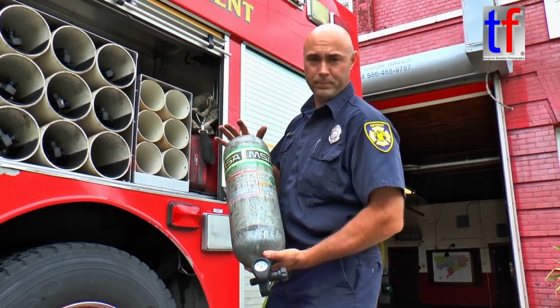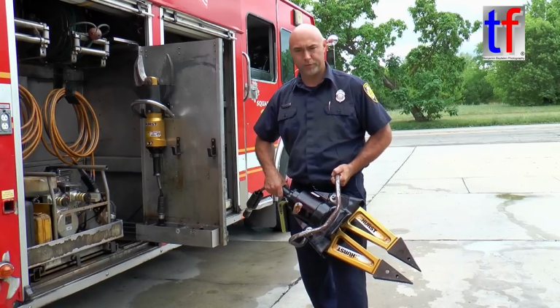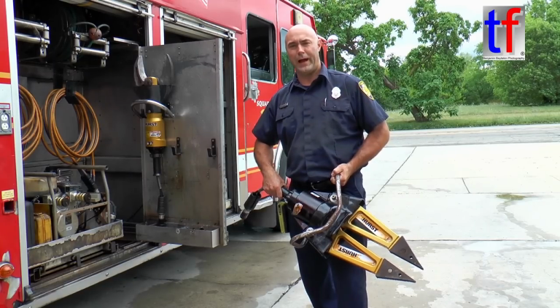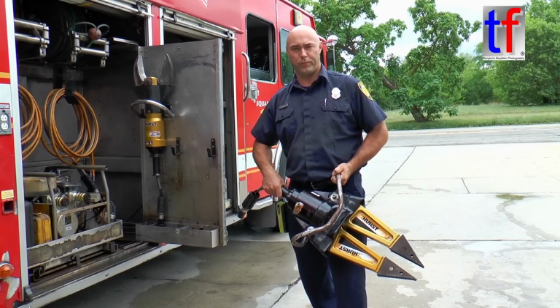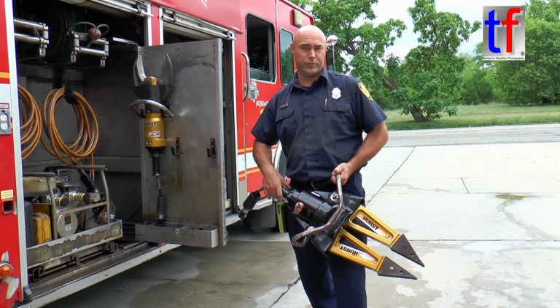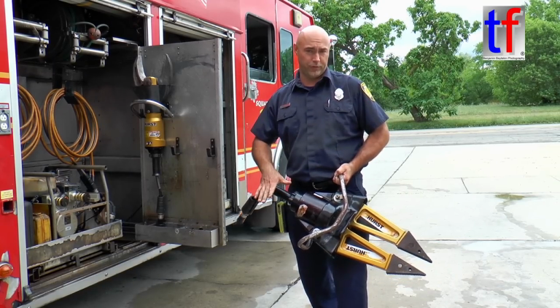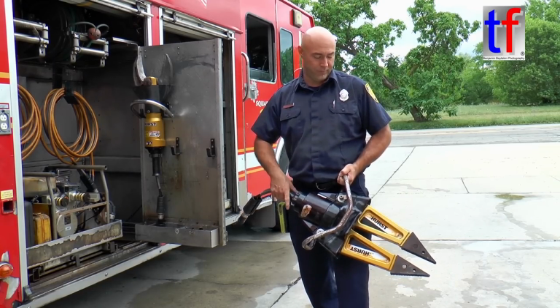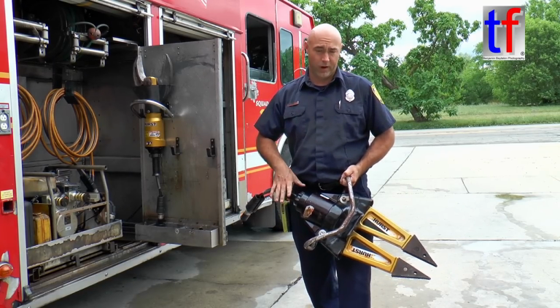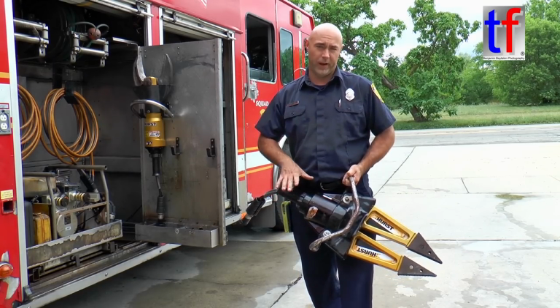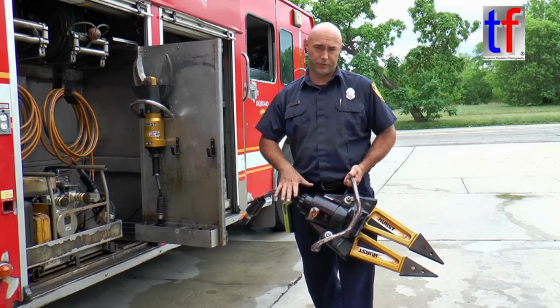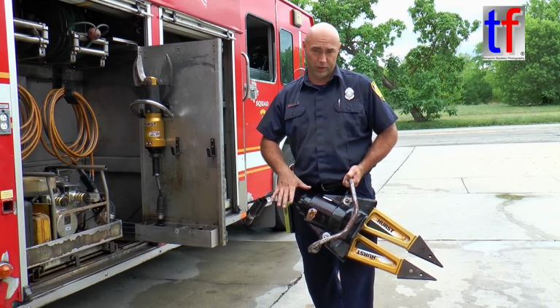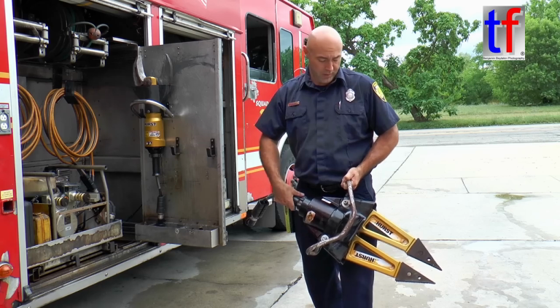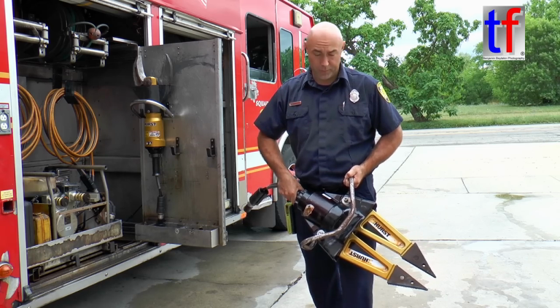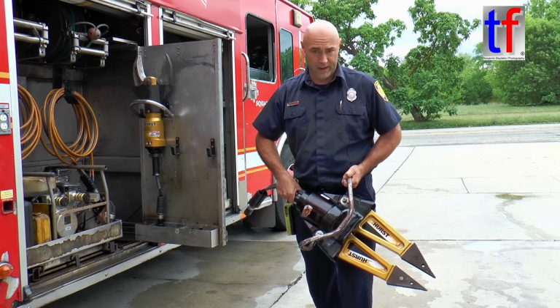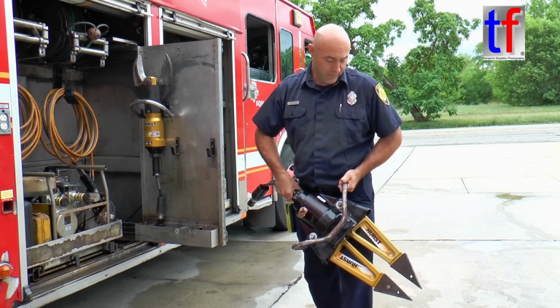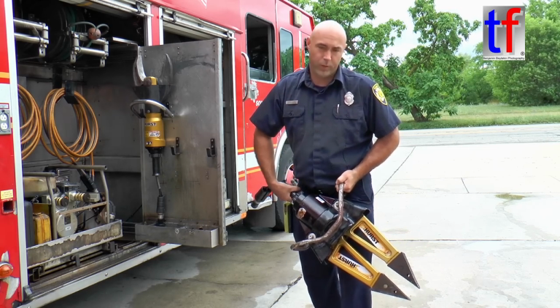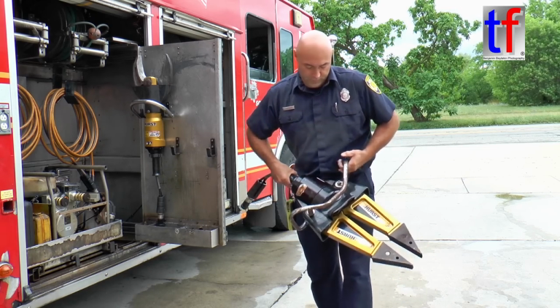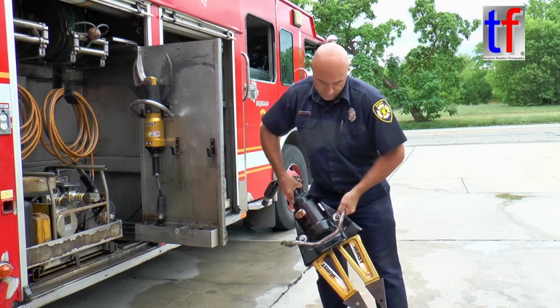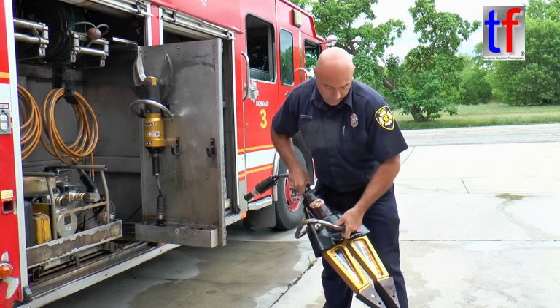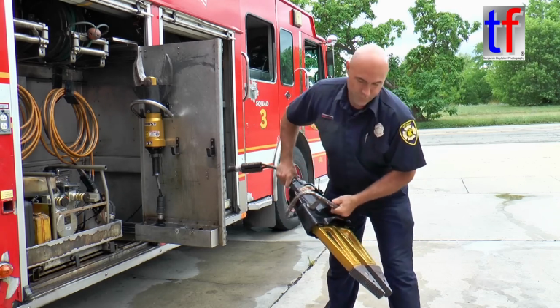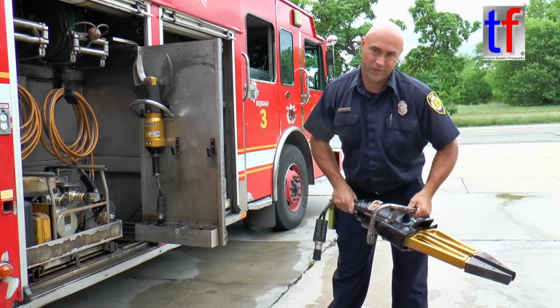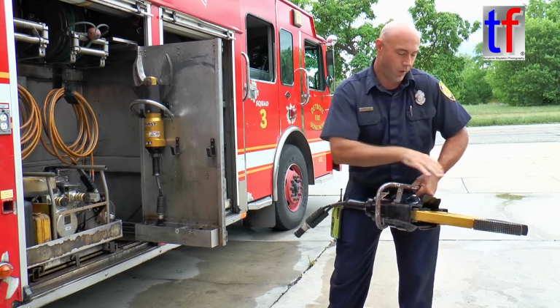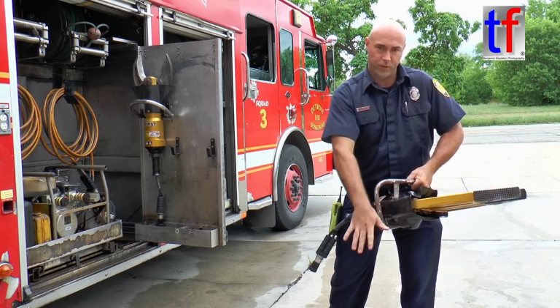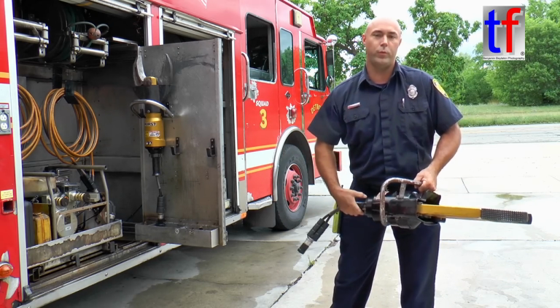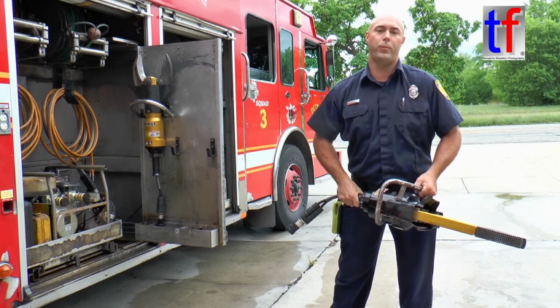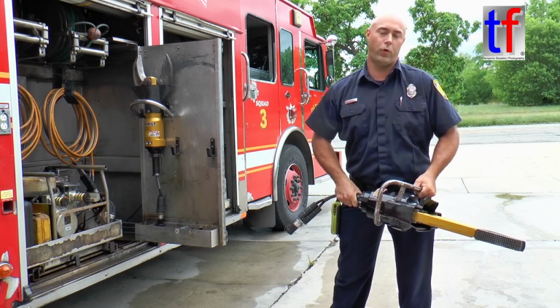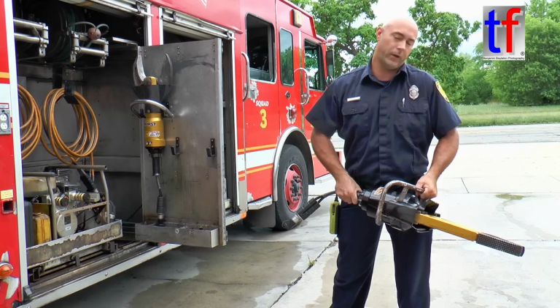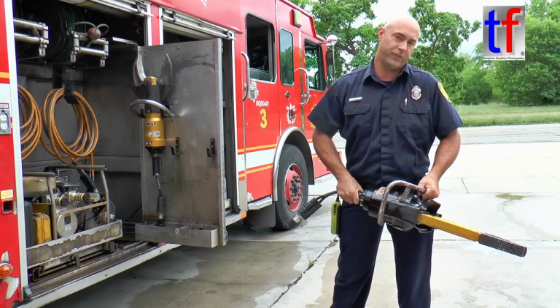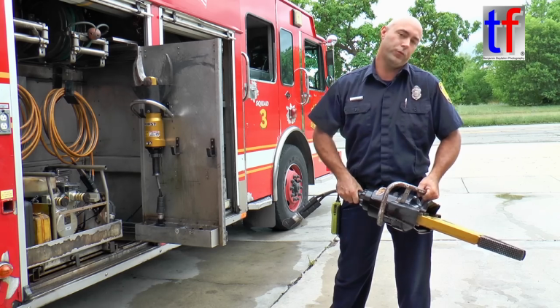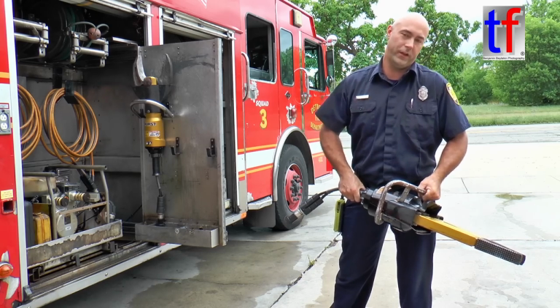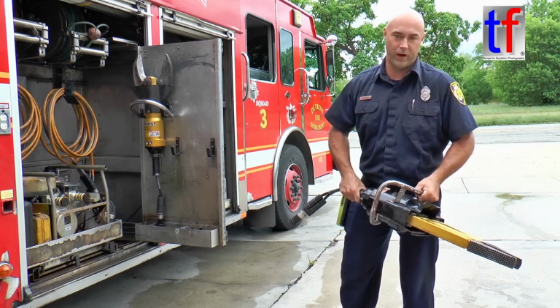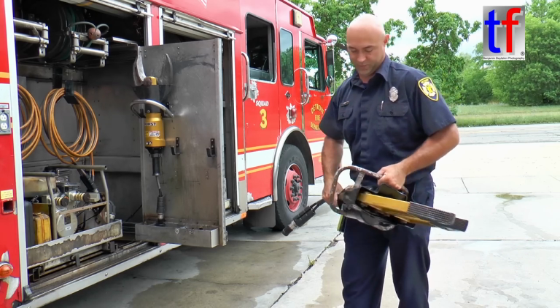These are what's most commonly referred to as the jaws of life. They're actually hydraulic spreaders. They're pretty heavy. These are what we use to get into a car — stick this in, open this up so we can open up a door and get a passenger out who's pinned in from a car accident.